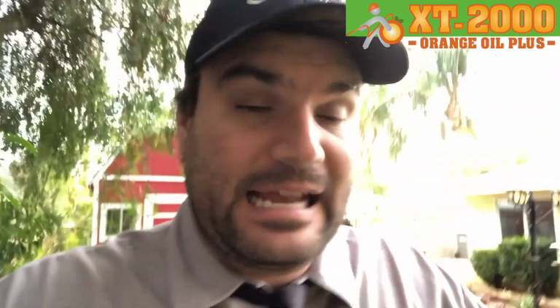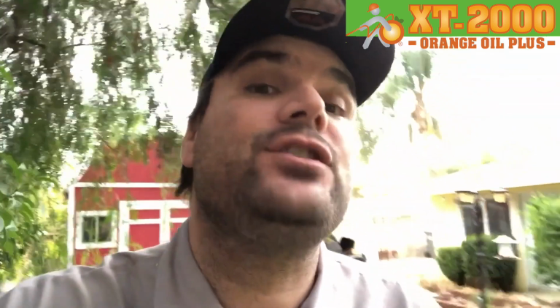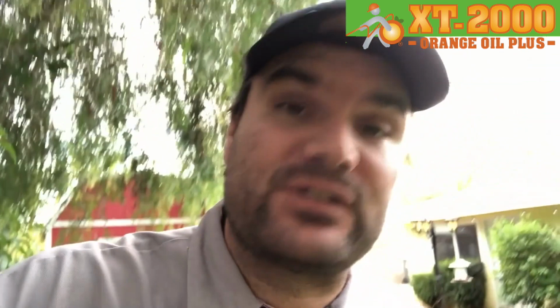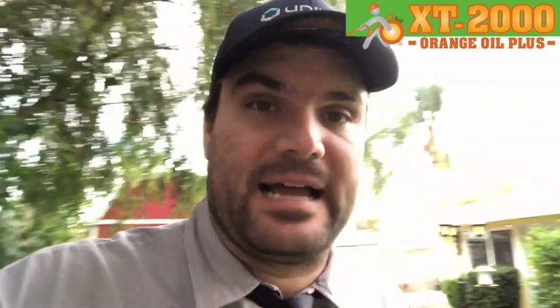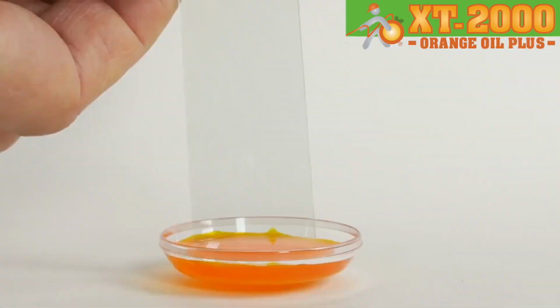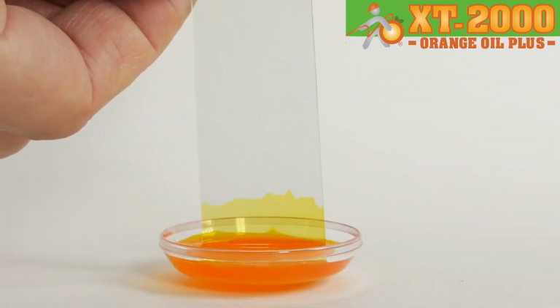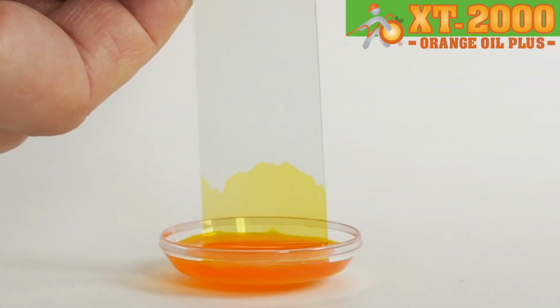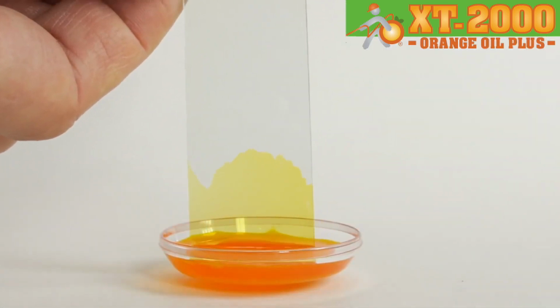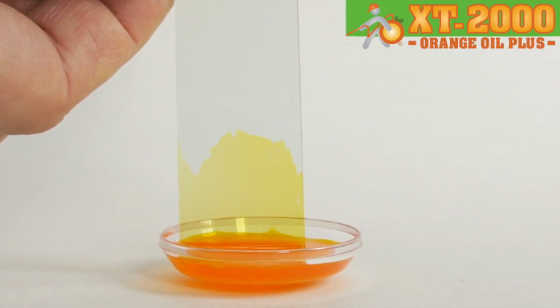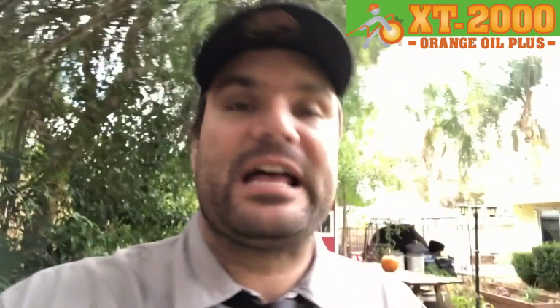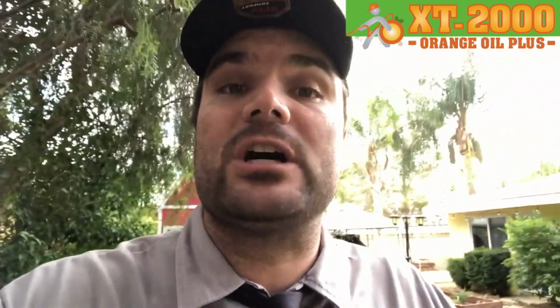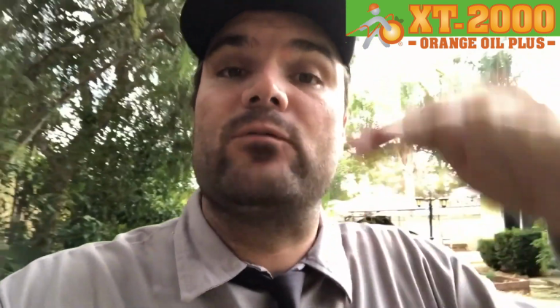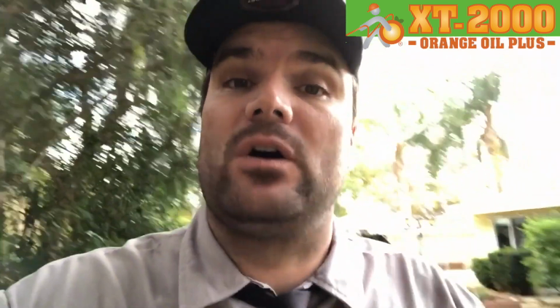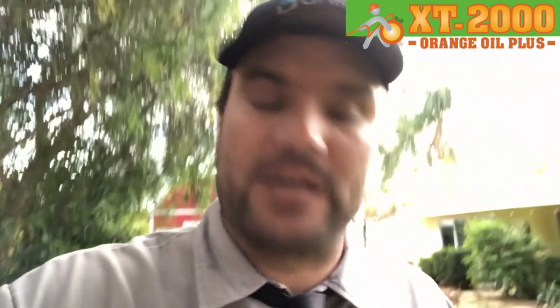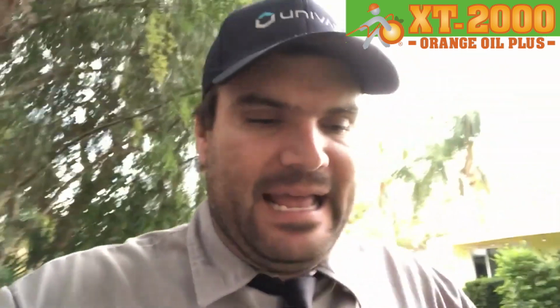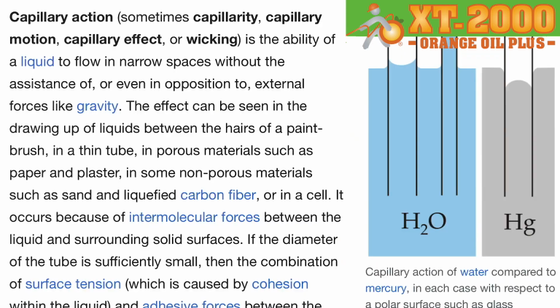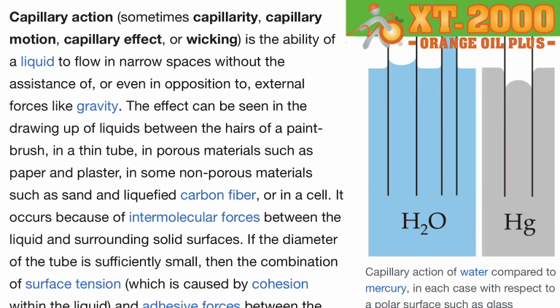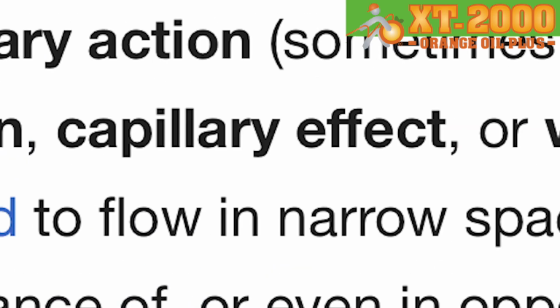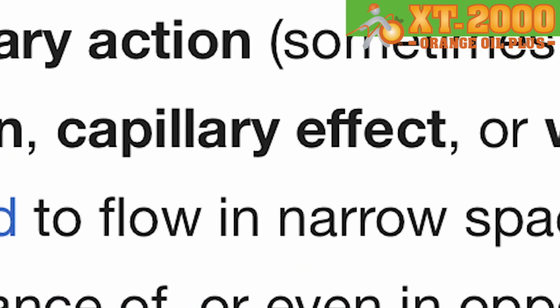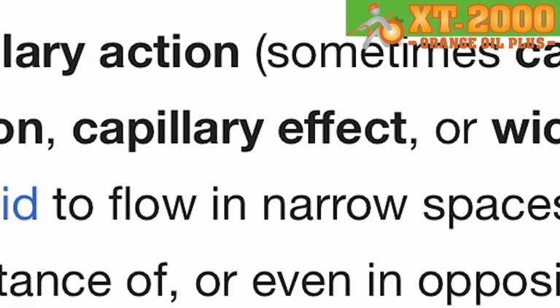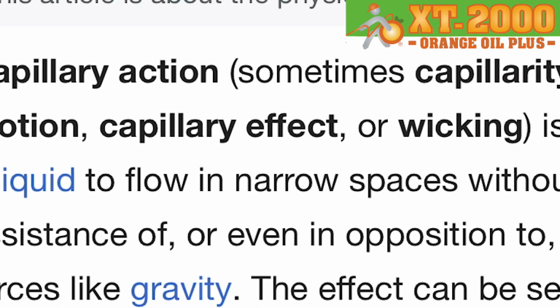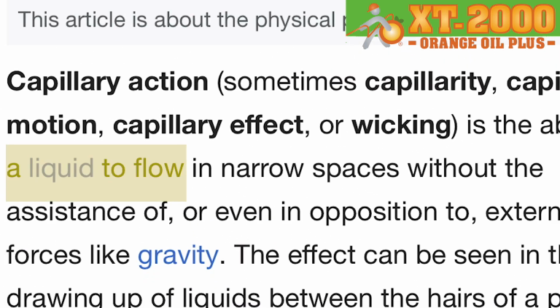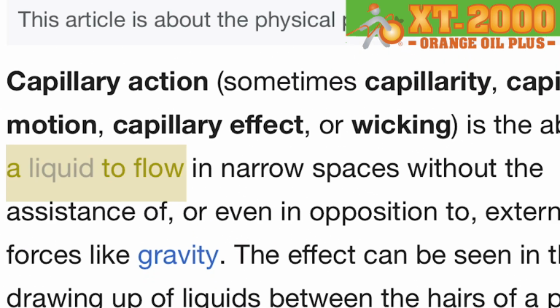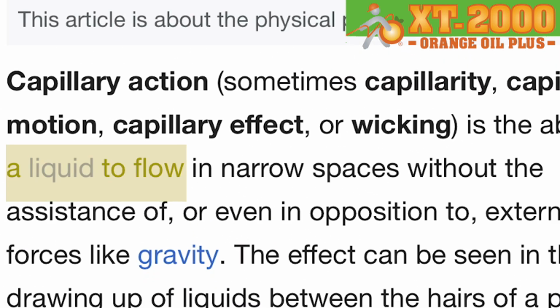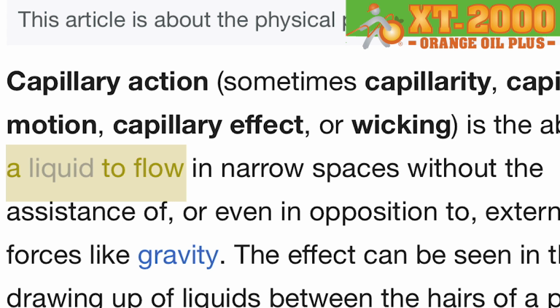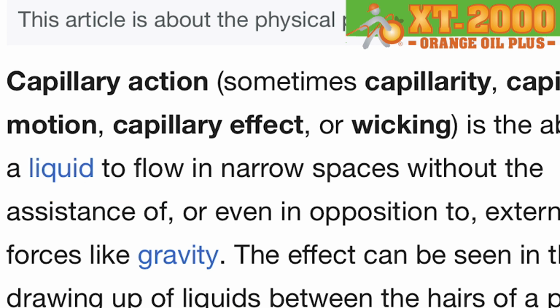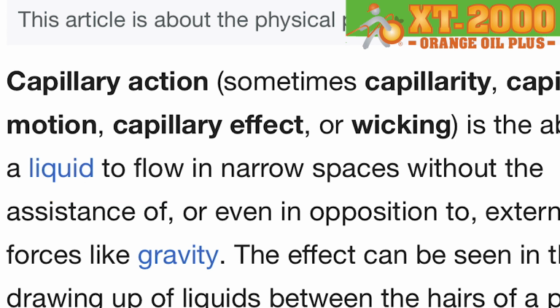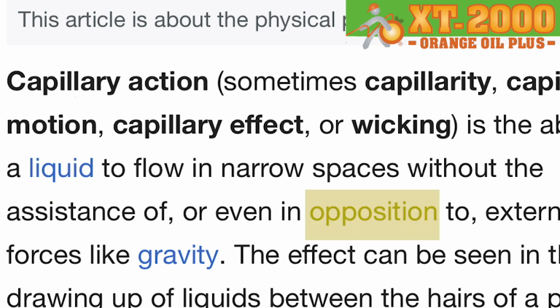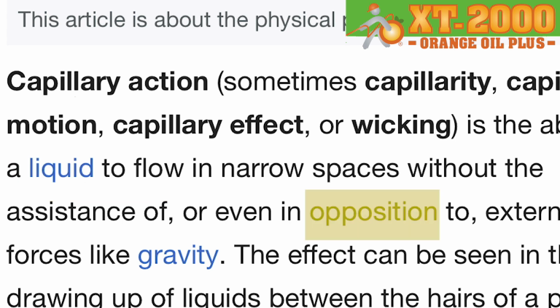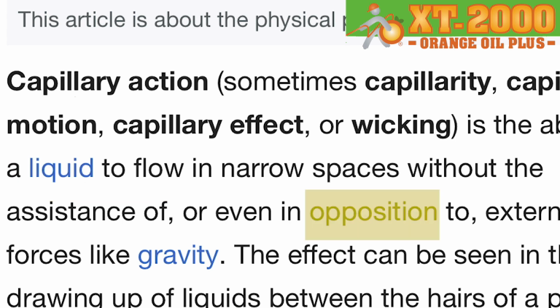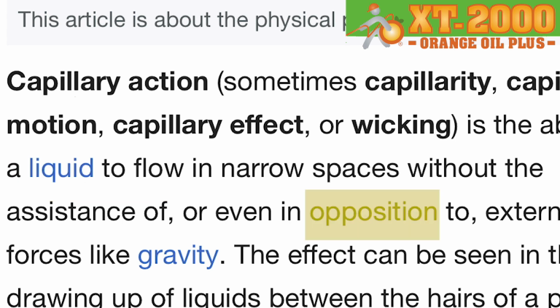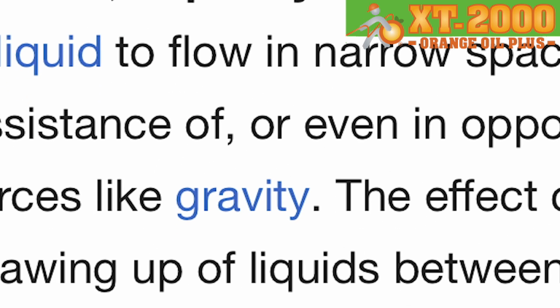It's how you can take two microscope slides and stick them in a little bit of orange-colored liquid and watch that orange-colored liquid rise all the way to the top. In science, we define the capillary effect as the ability of a liquid to flow through a substance in apparent opposition to natural effects such as gravity.